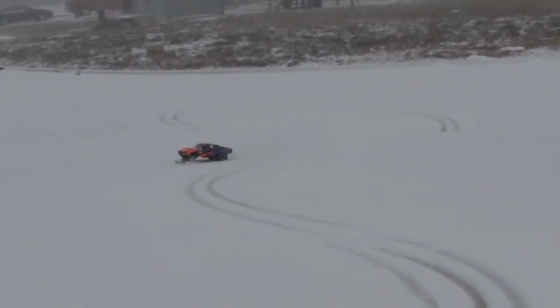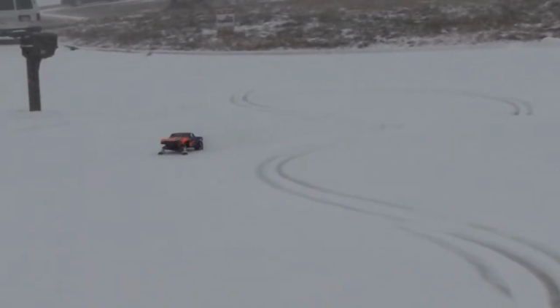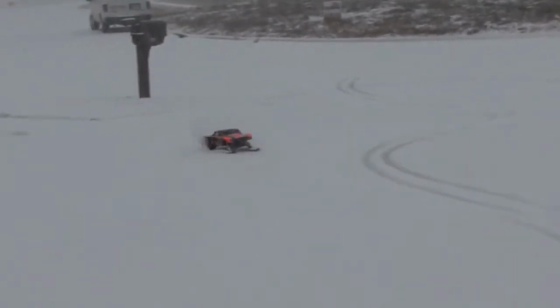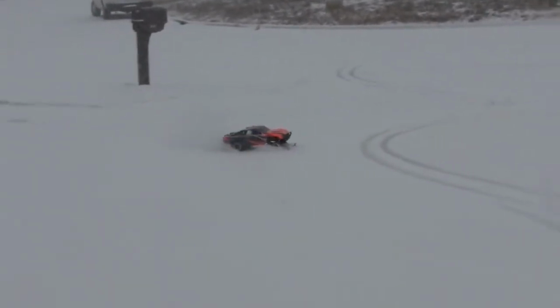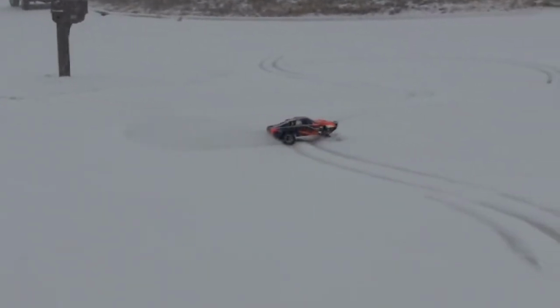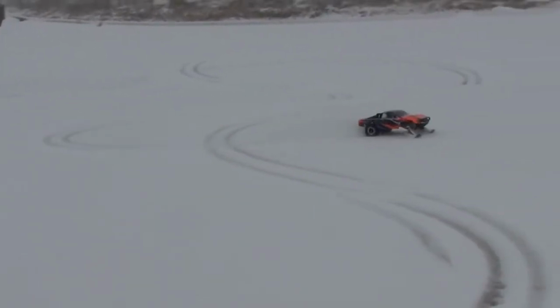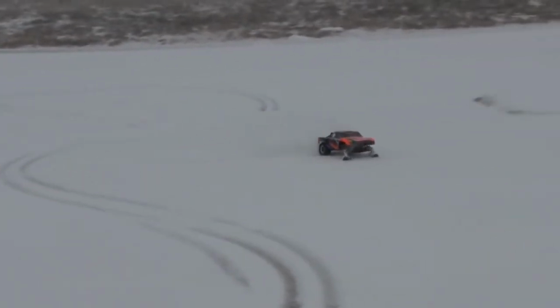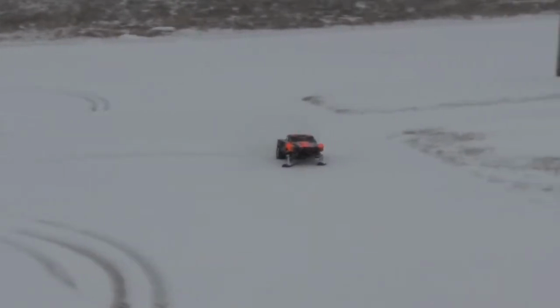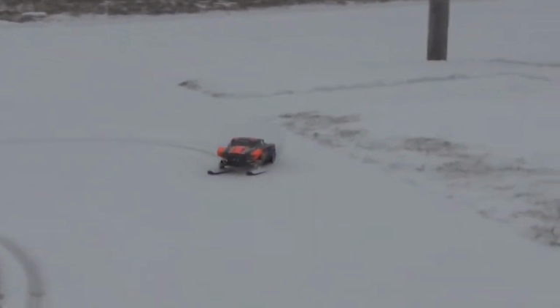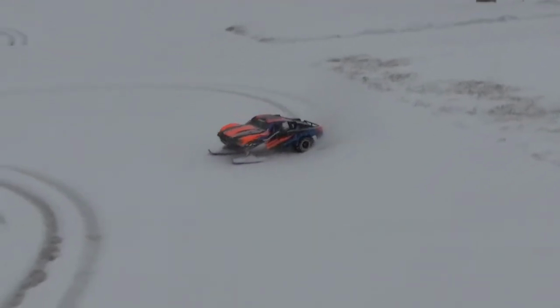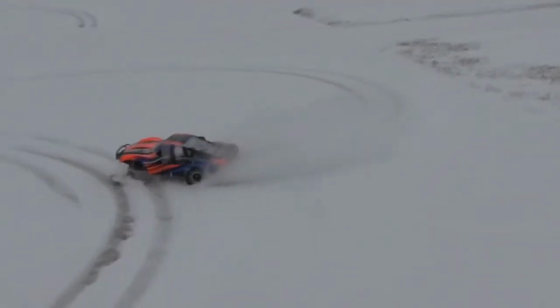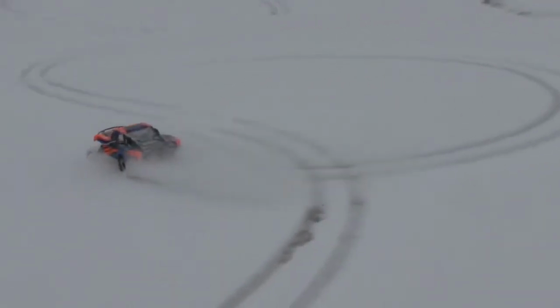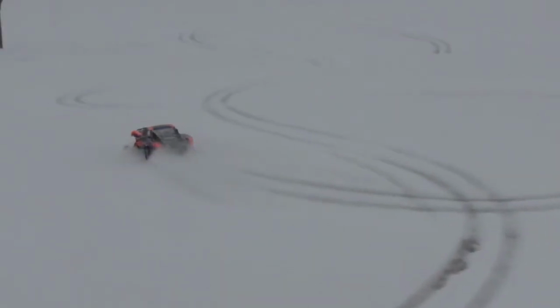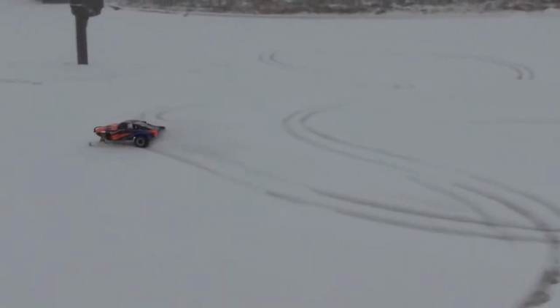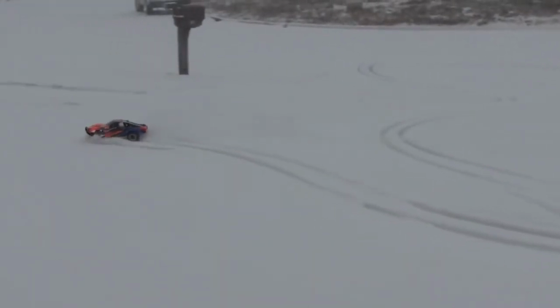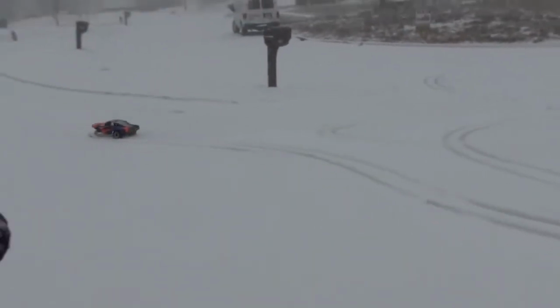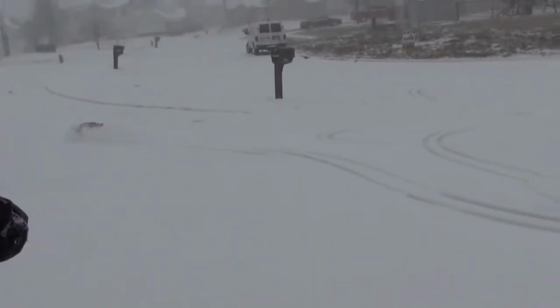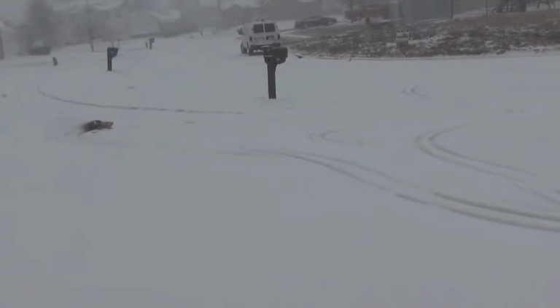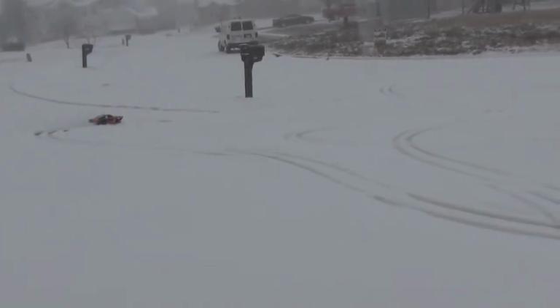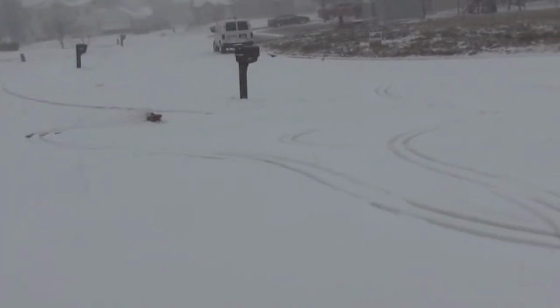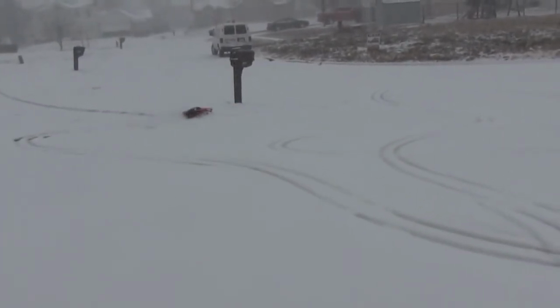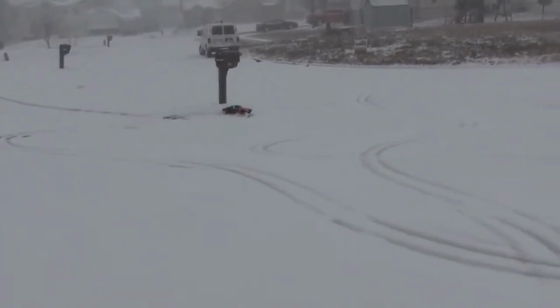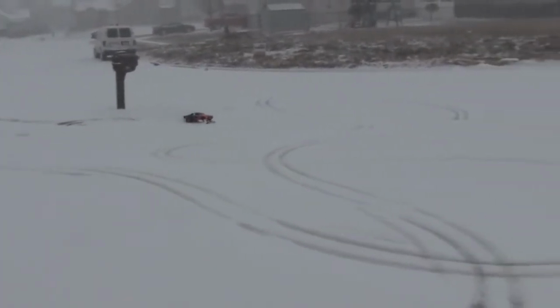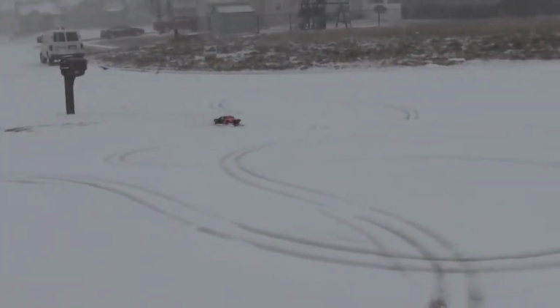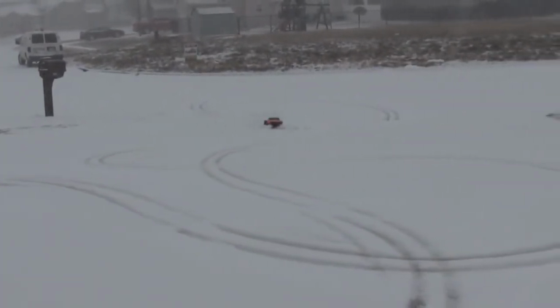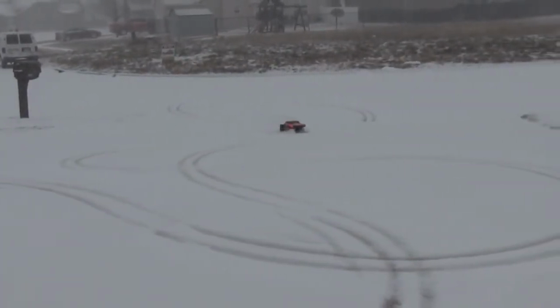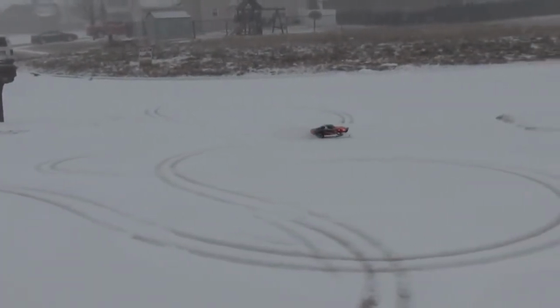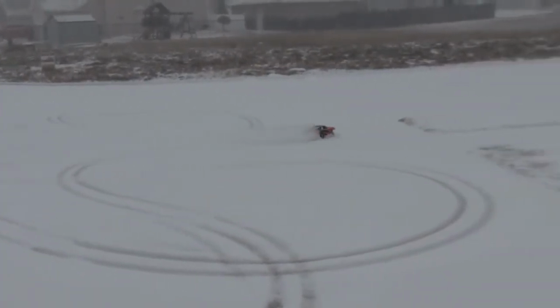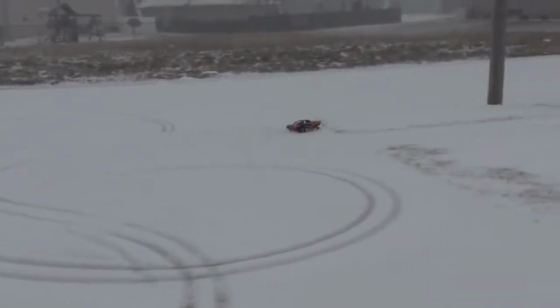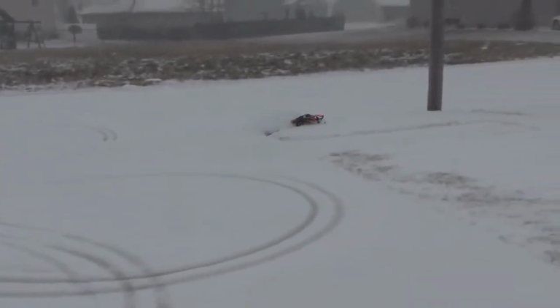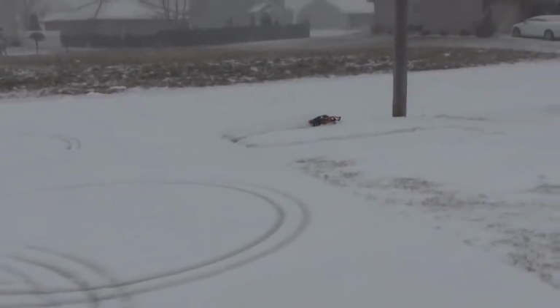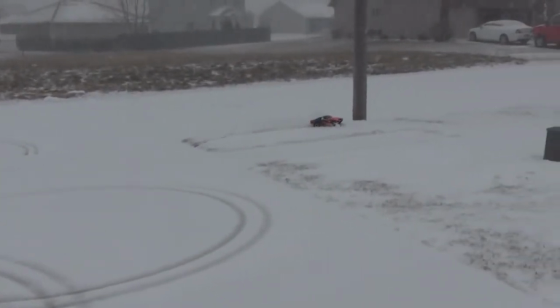We've got about just under an inch of snow right now. This is doing pretty good — we've got pretty wet snow. We'll go in the grass here a little bit. It's real nice on the concrete or on the pavement.